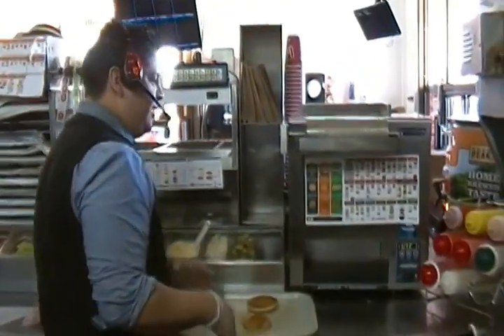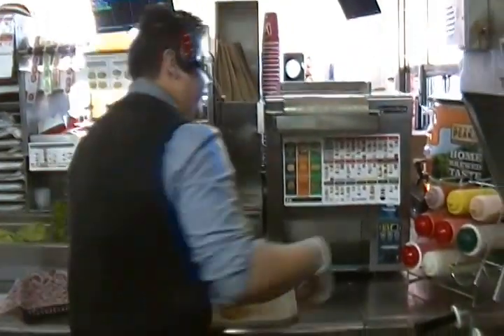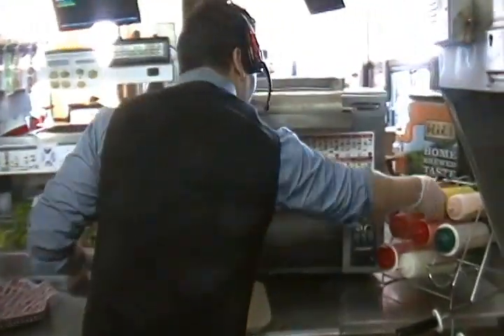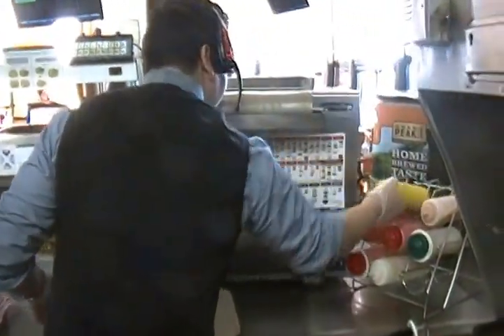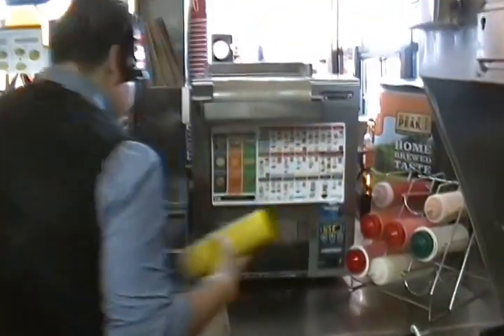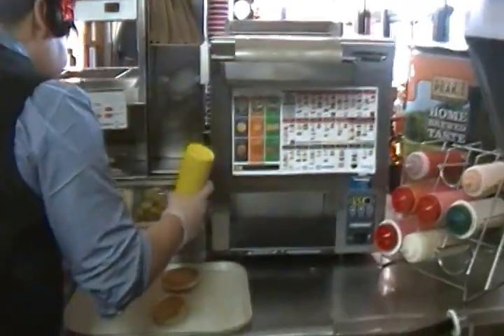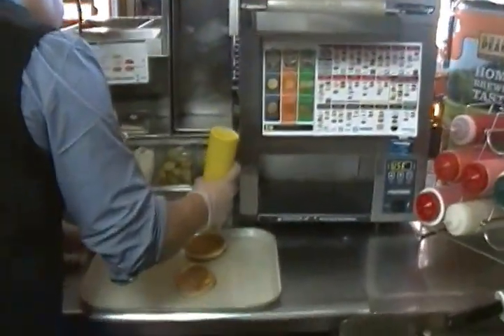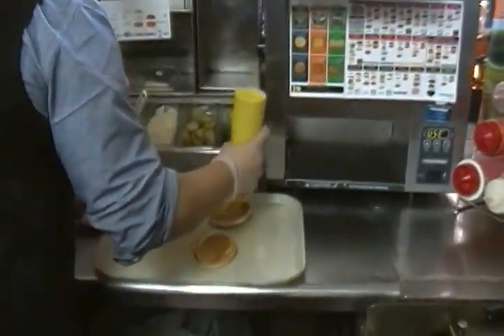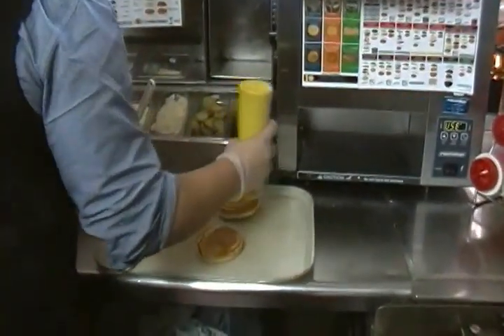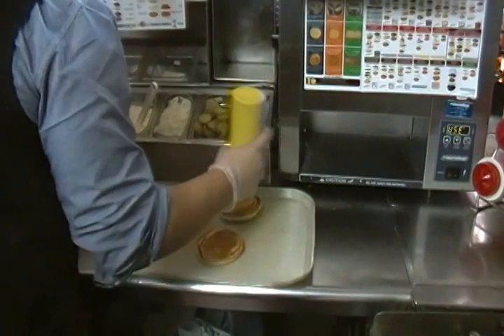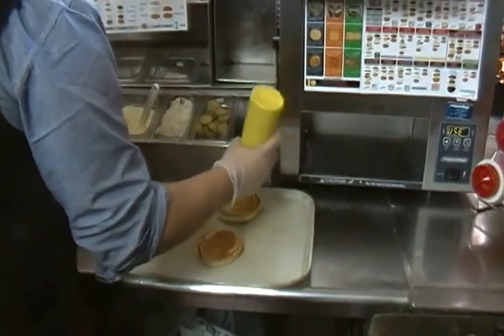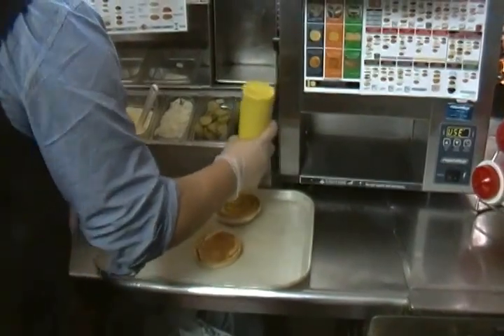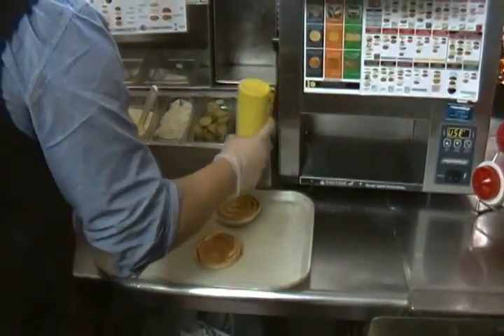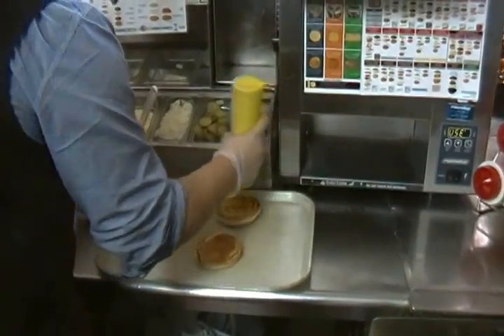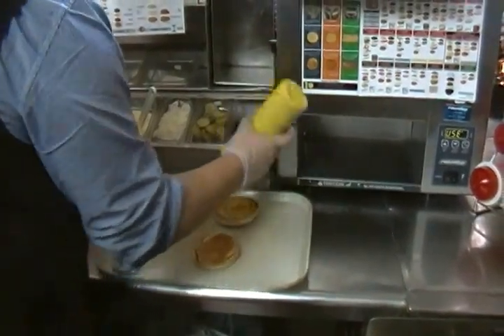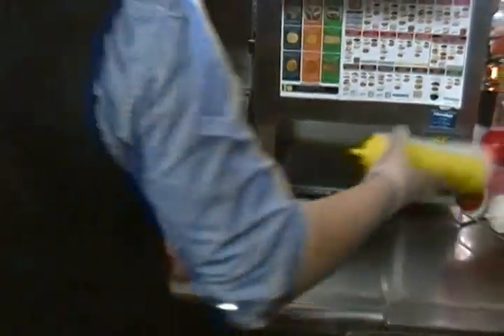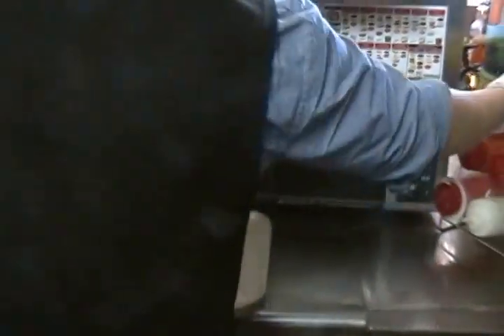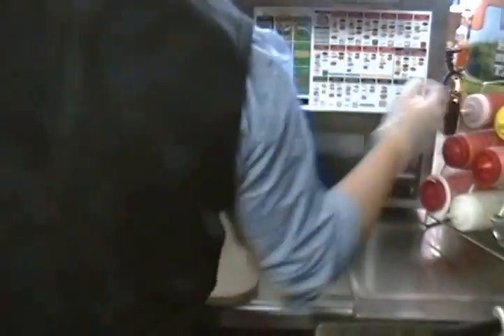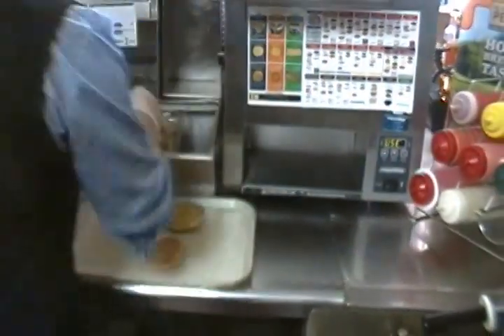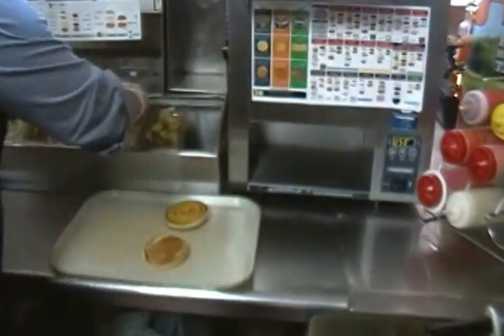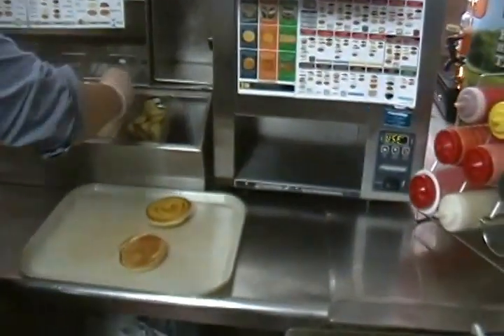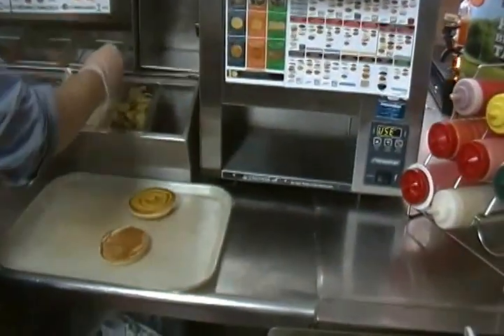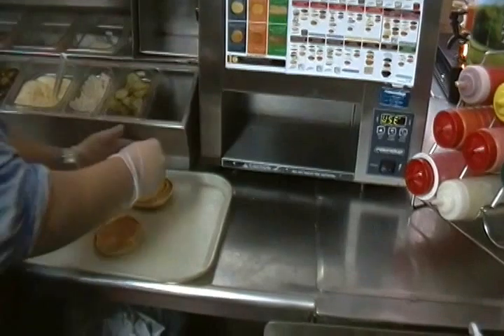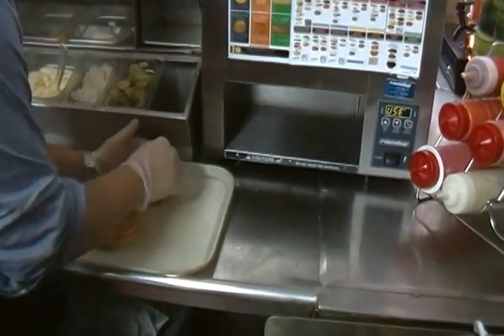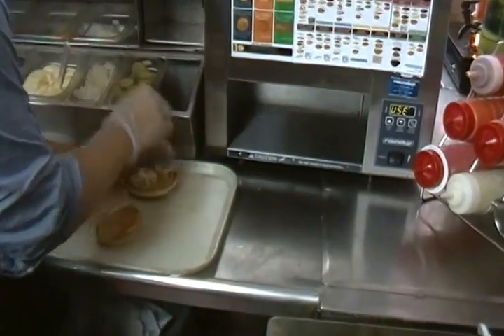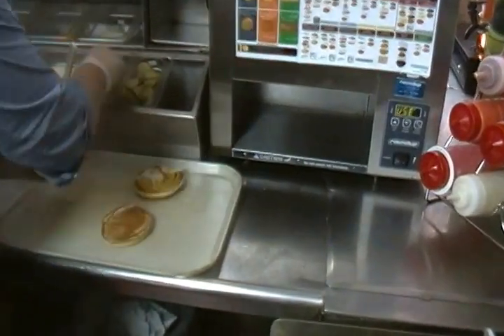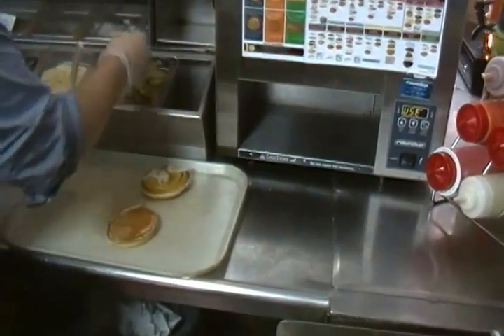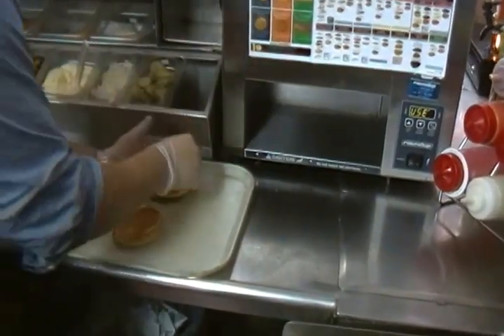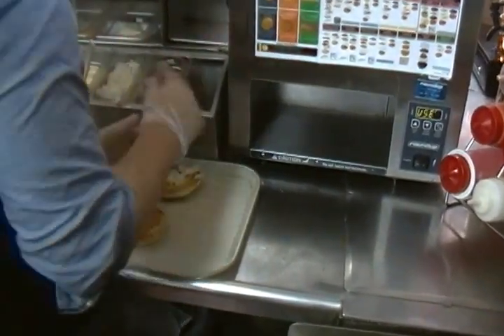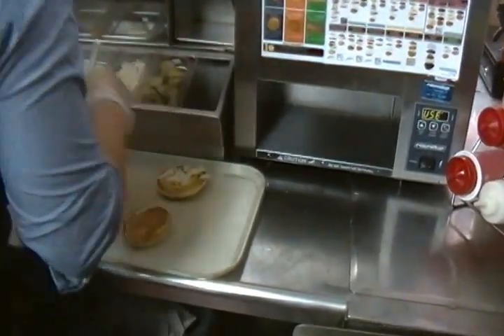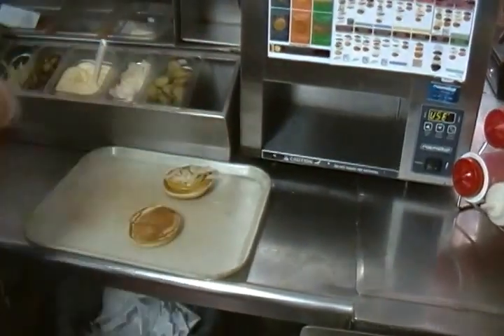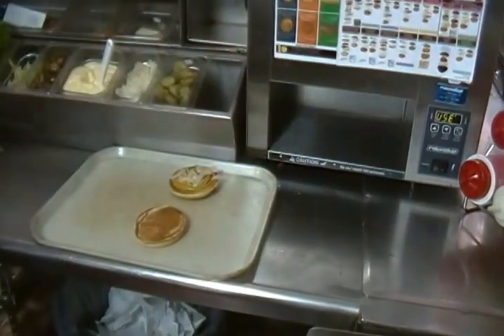So we start with our mustard. Texas love mustard — double mustard. Then we have our onions, freshly cut in the morning.